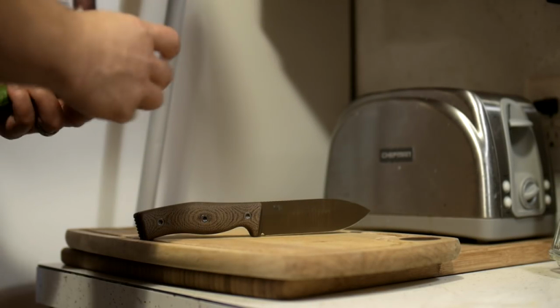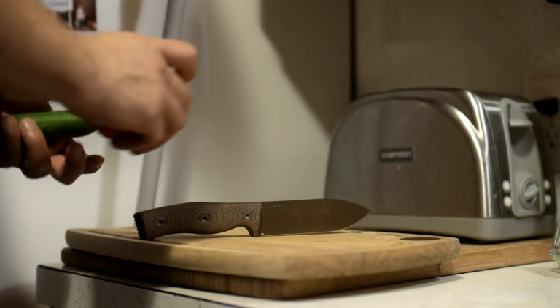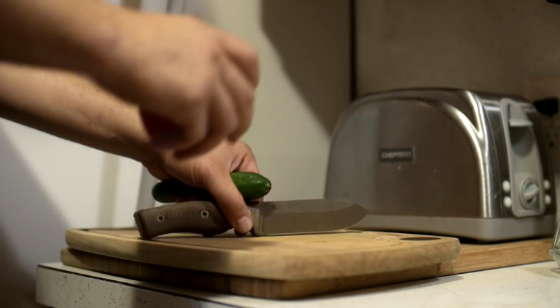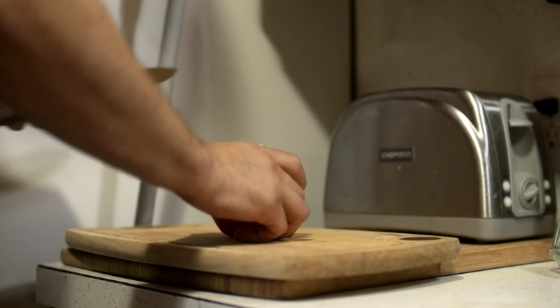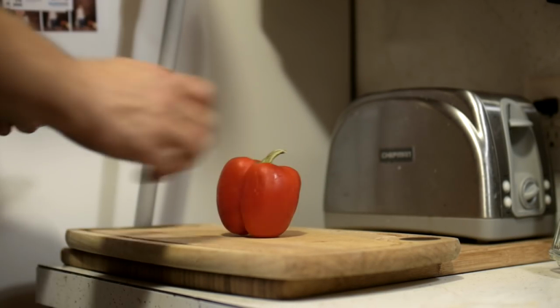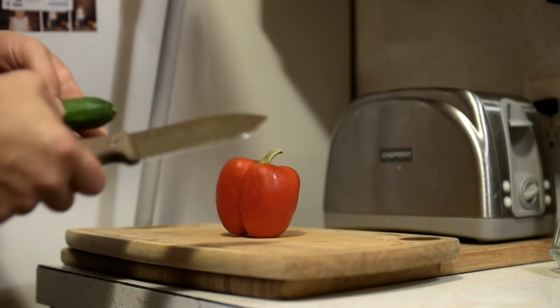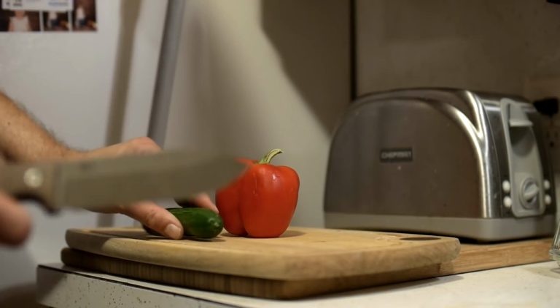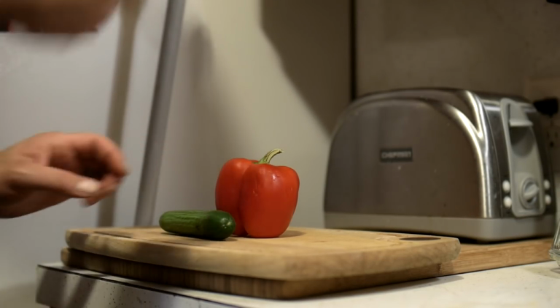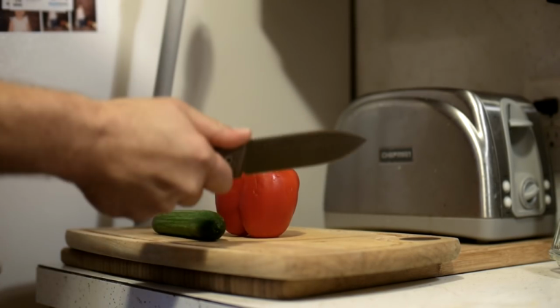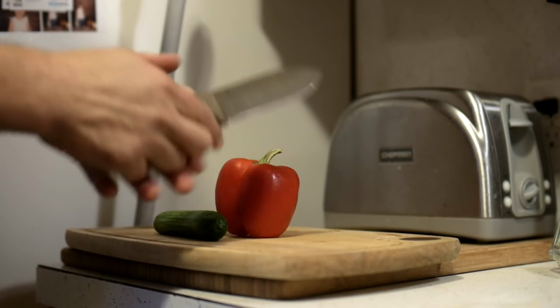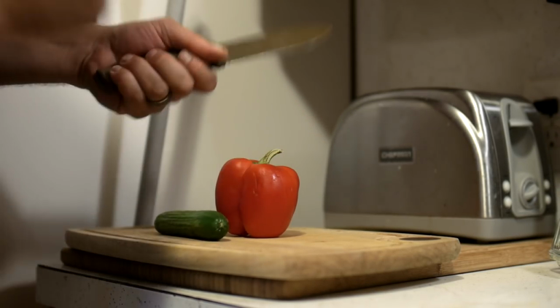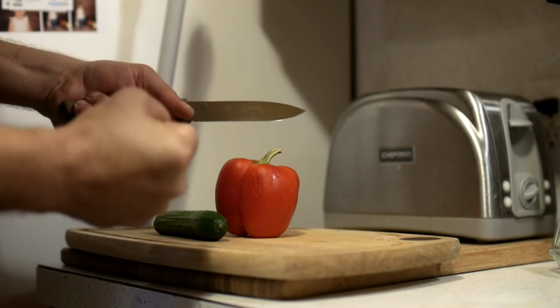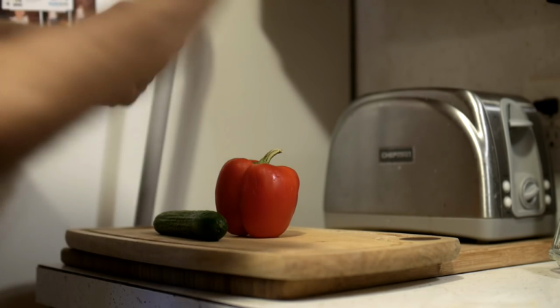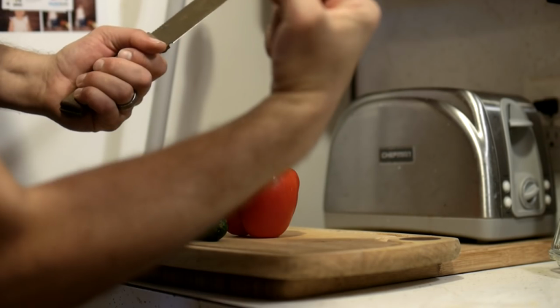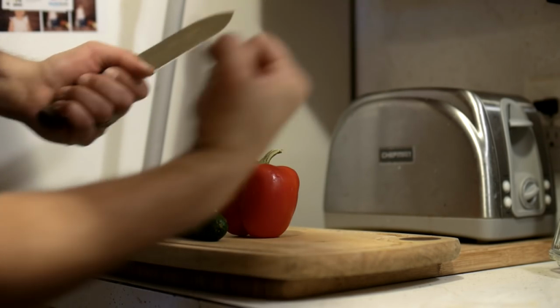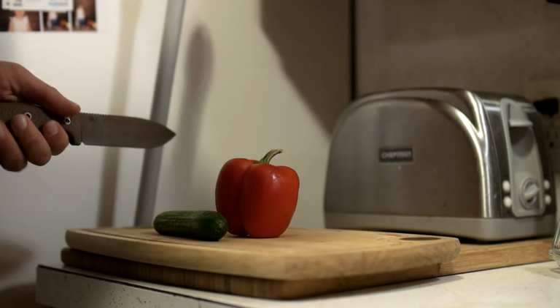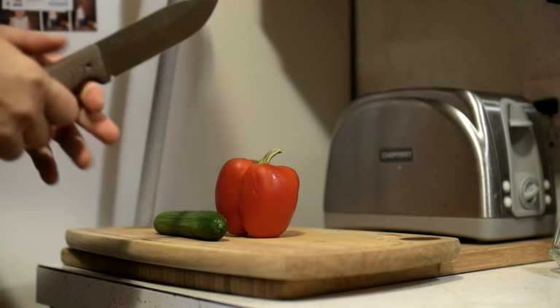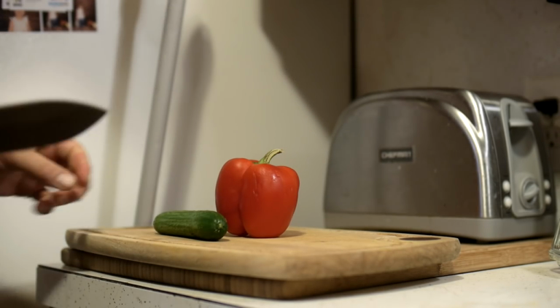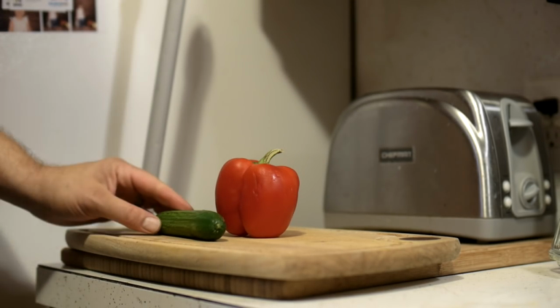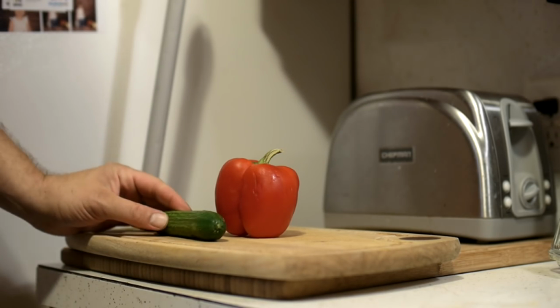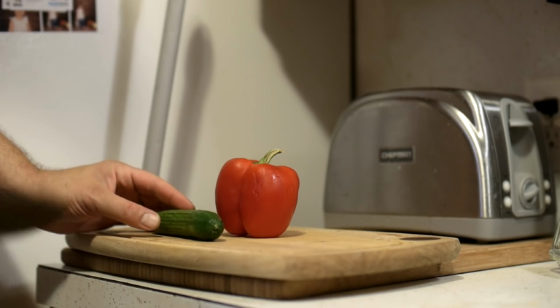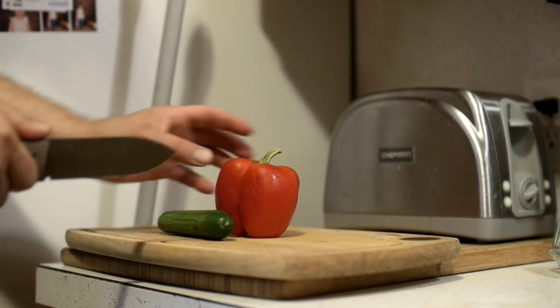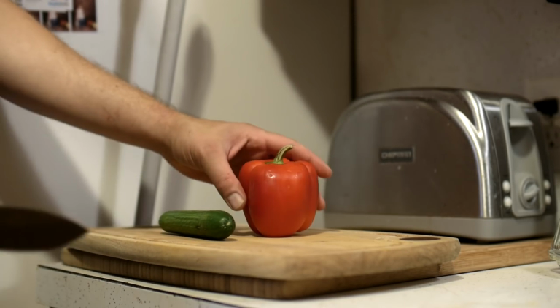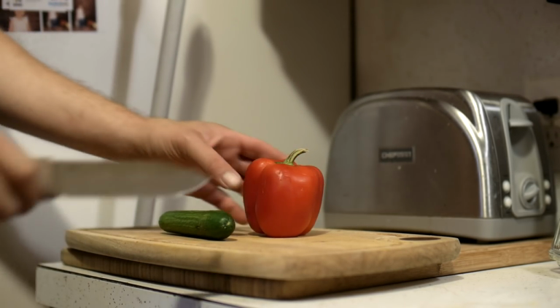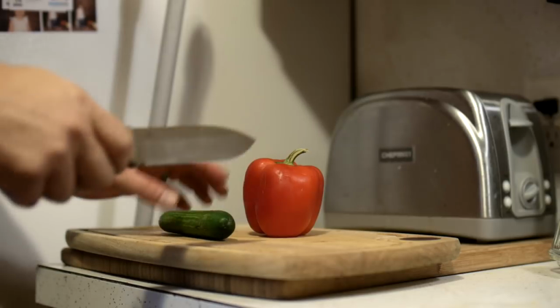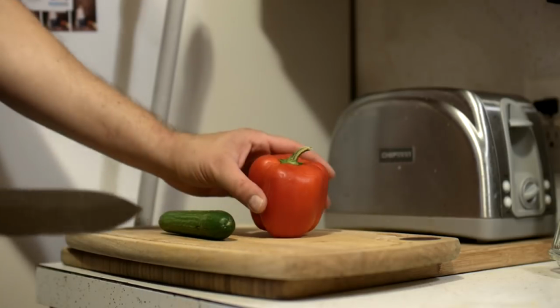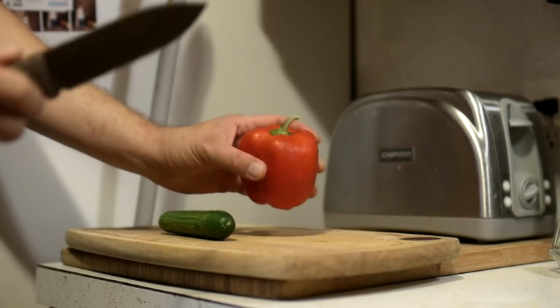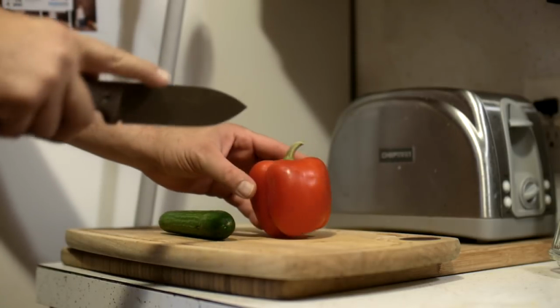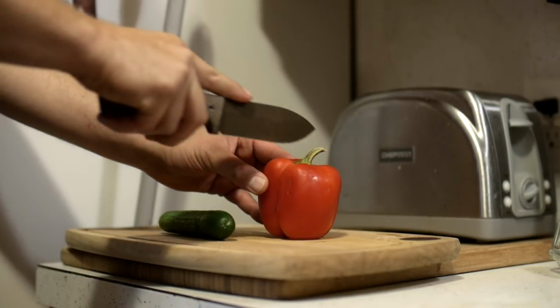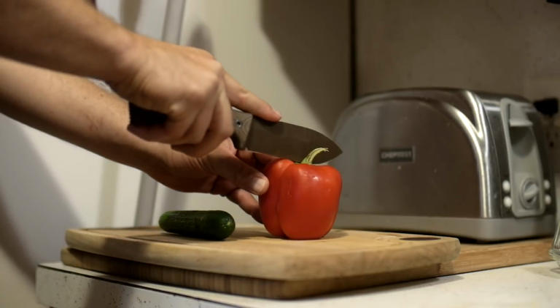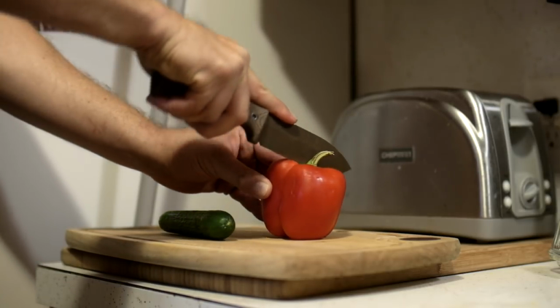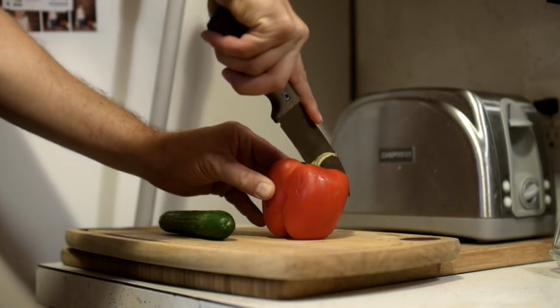Ready for some survival pukes? Let's start with the hardest shit — knife and cut up some goddamn vegetables, because they're part of a healthy diet. And if you want to survive you gotta eat right, maggot.